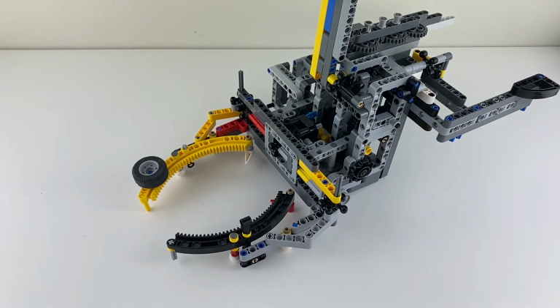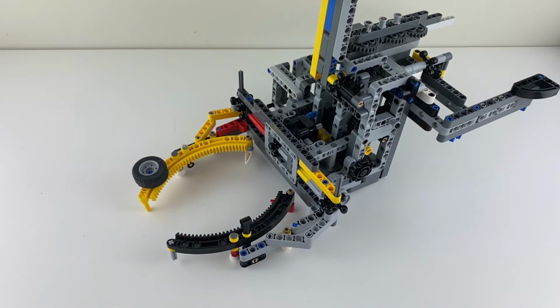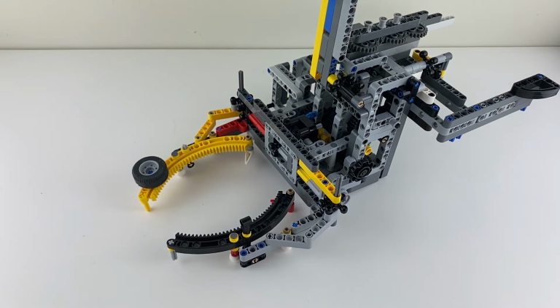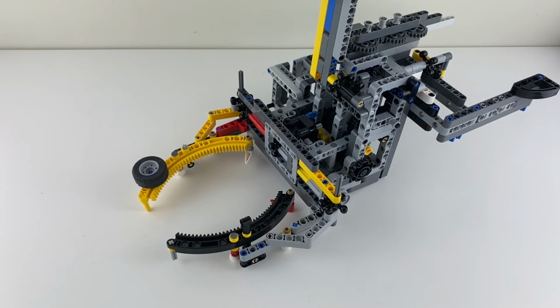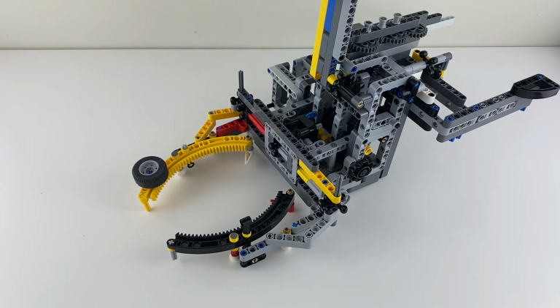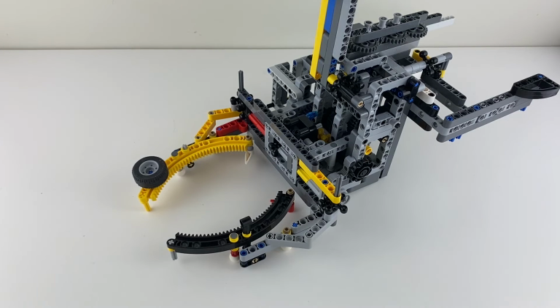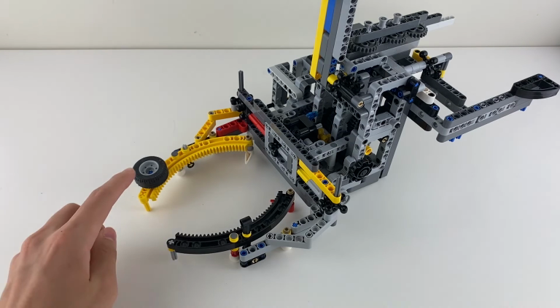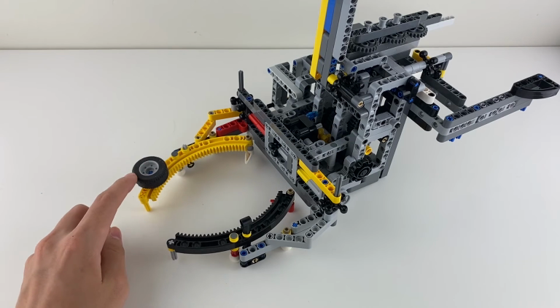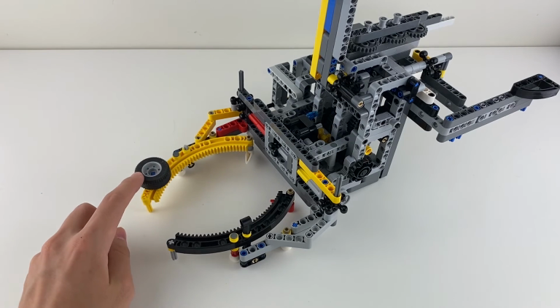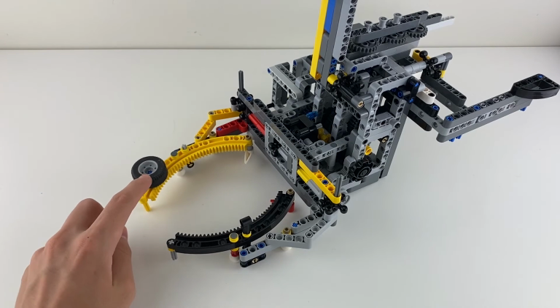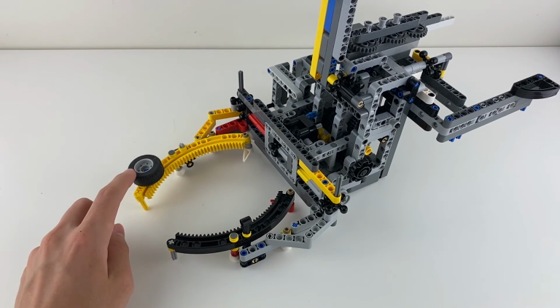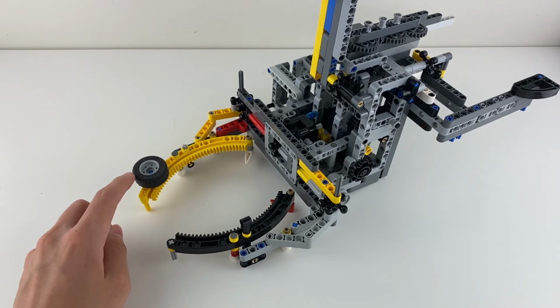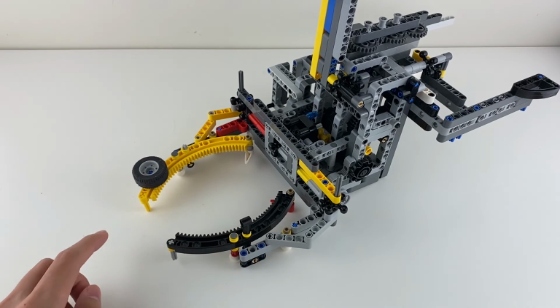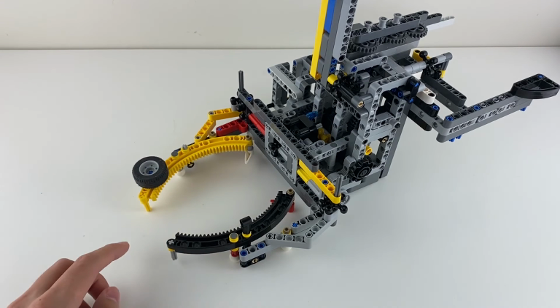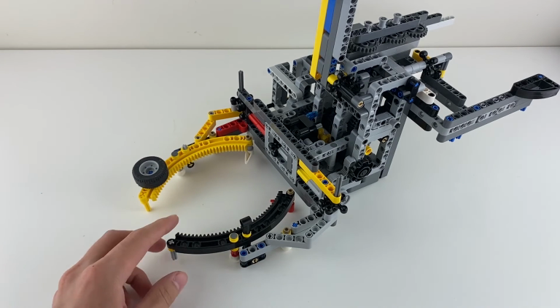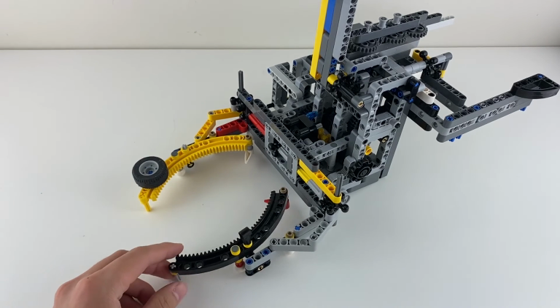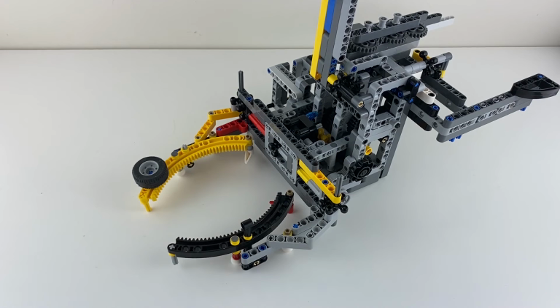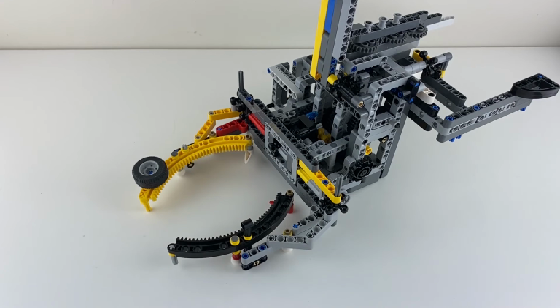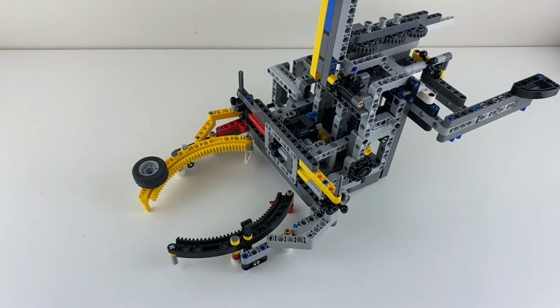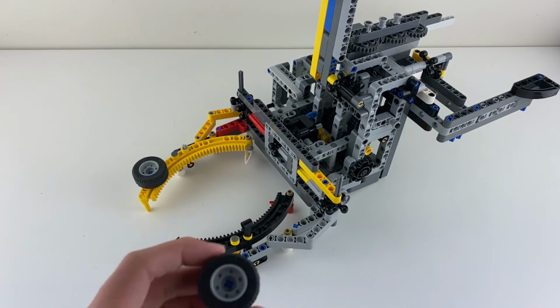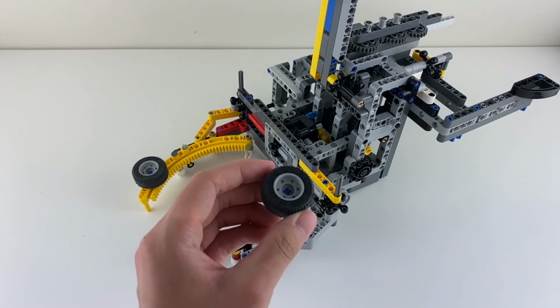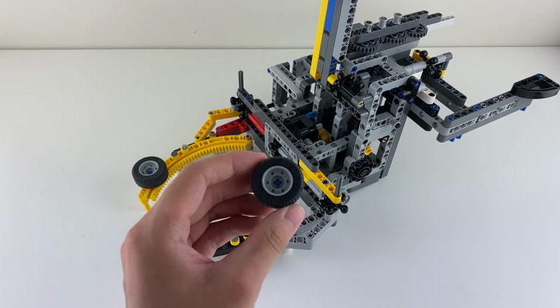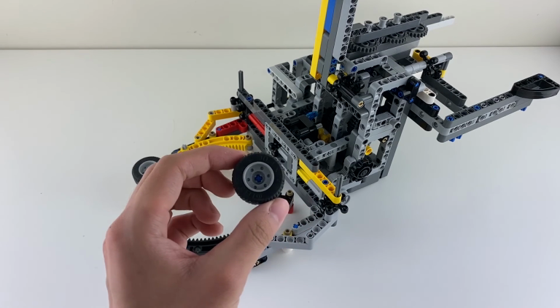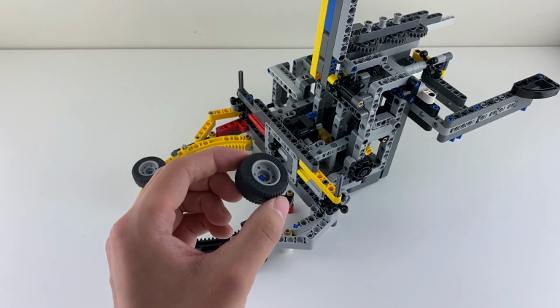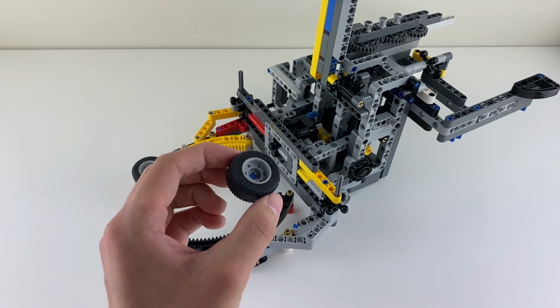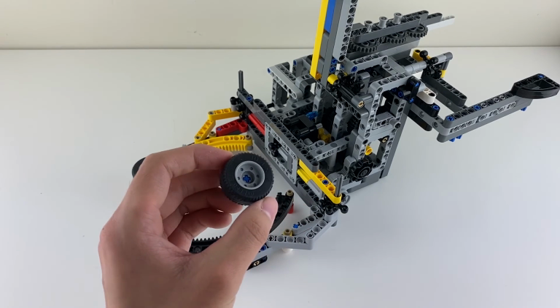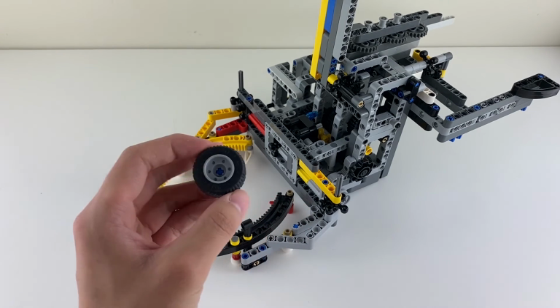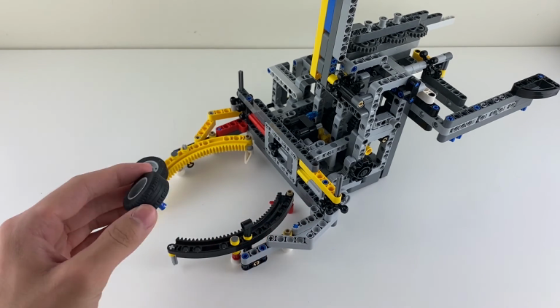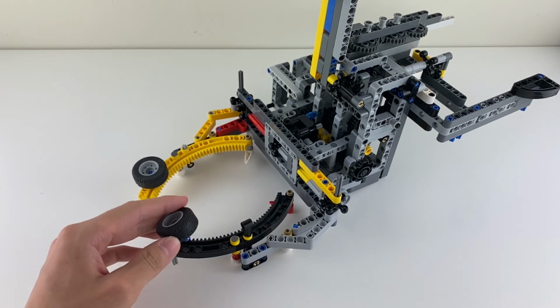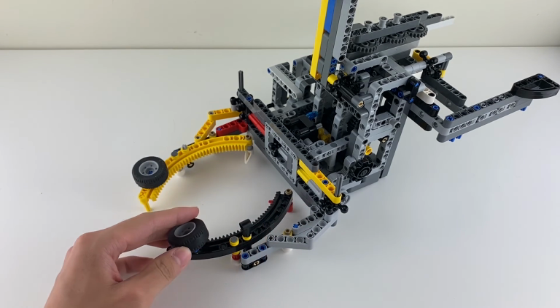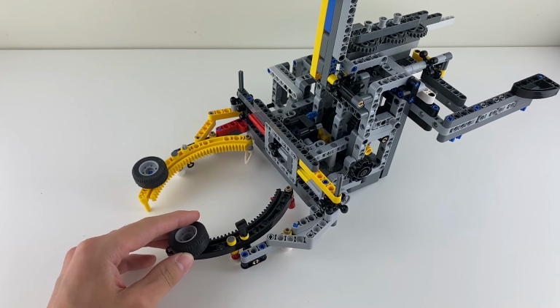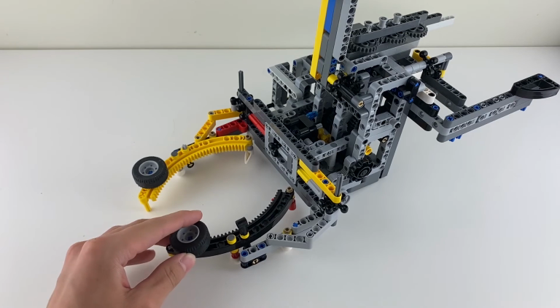Second, there is no tire in Studio. So all you gotta do is take this wheel and attach it right here.